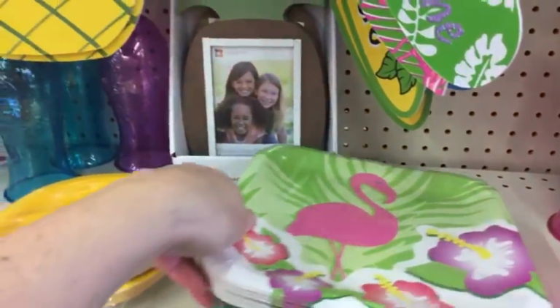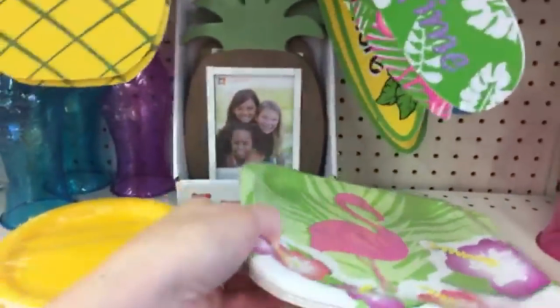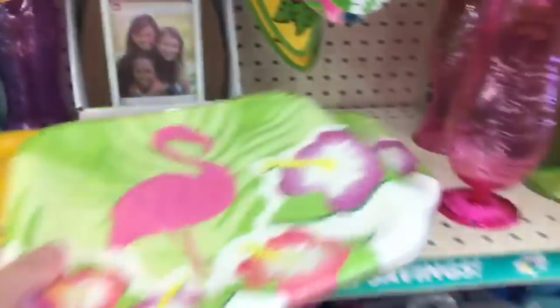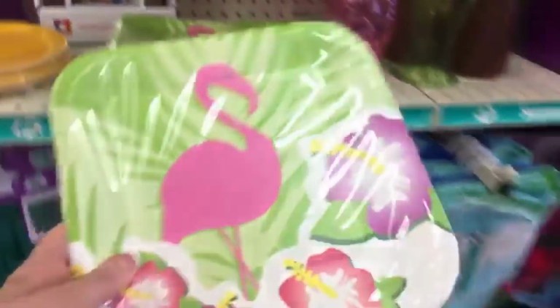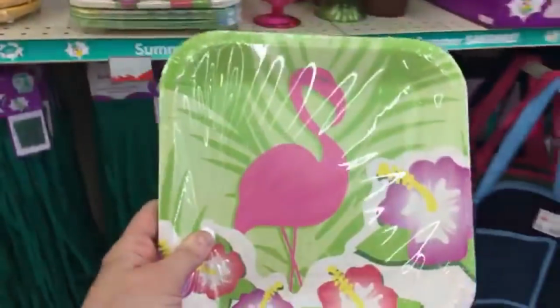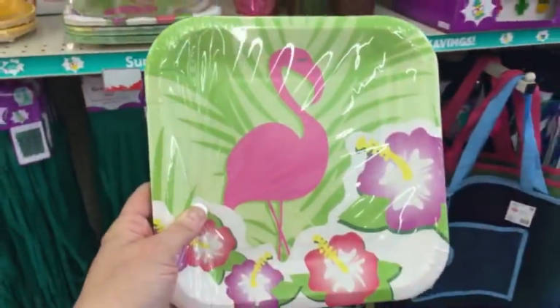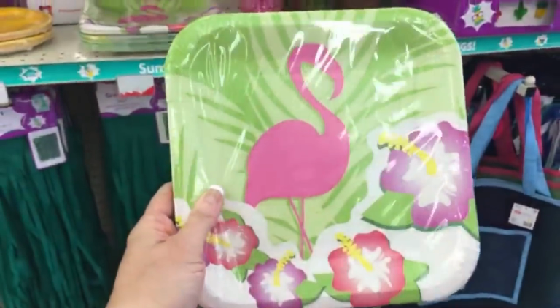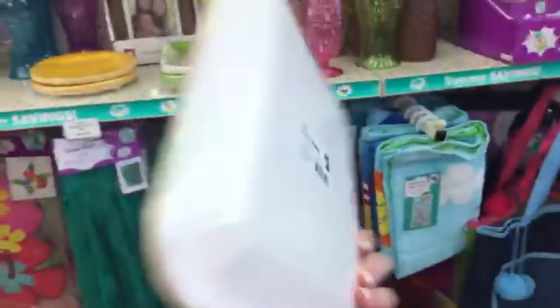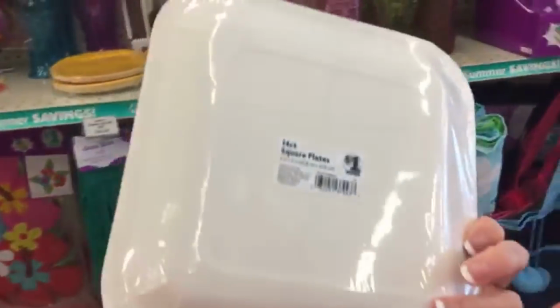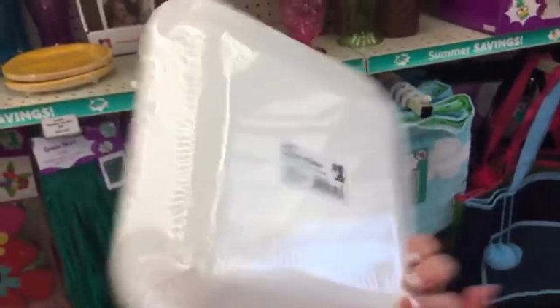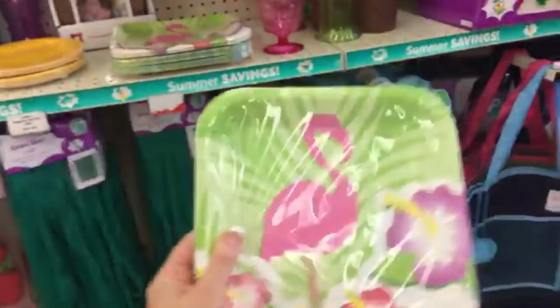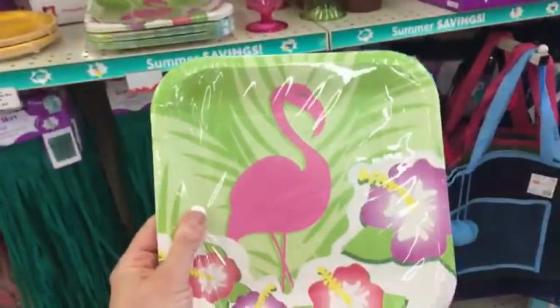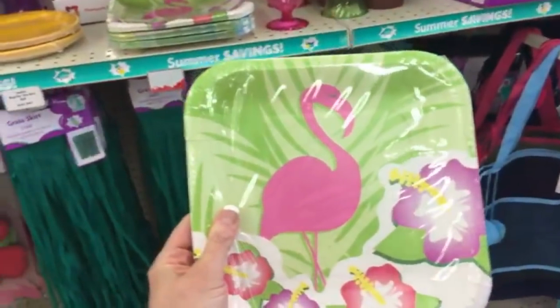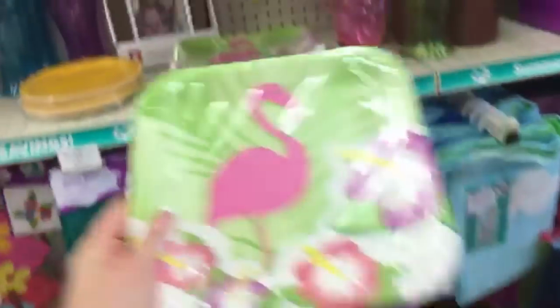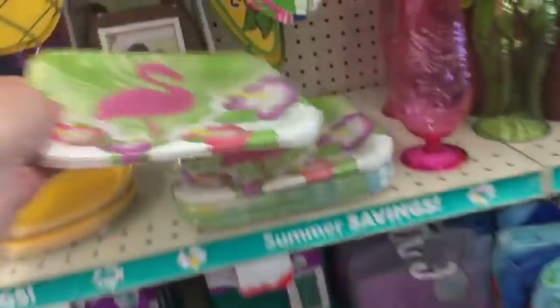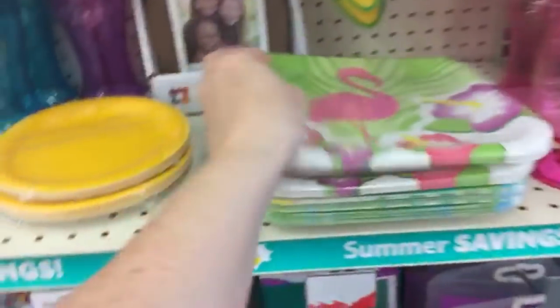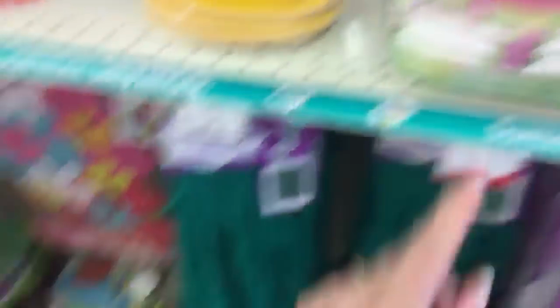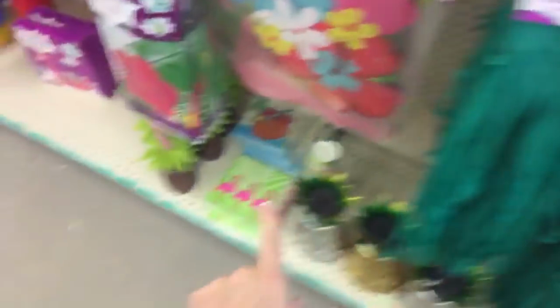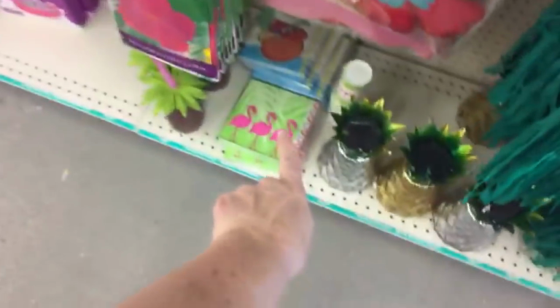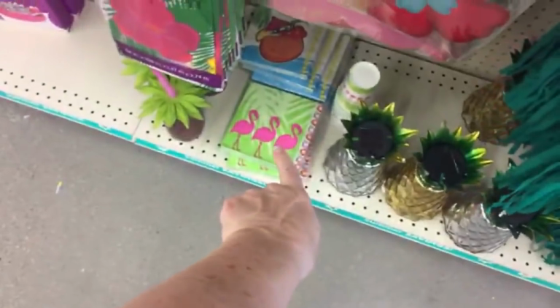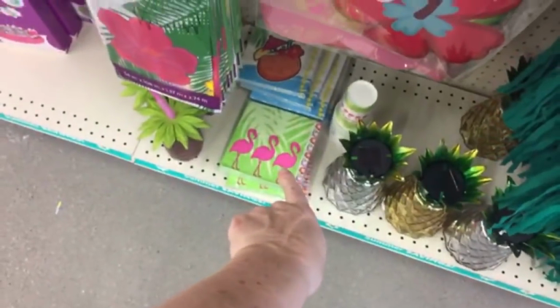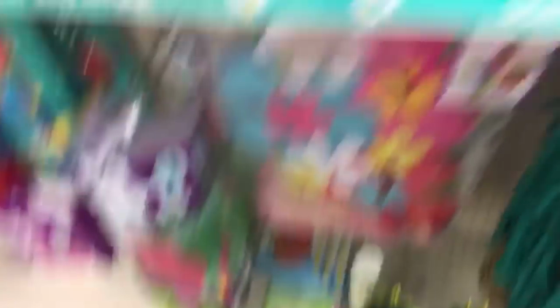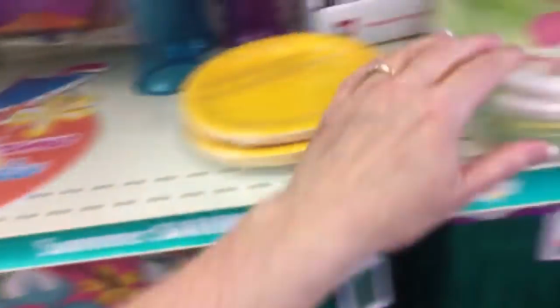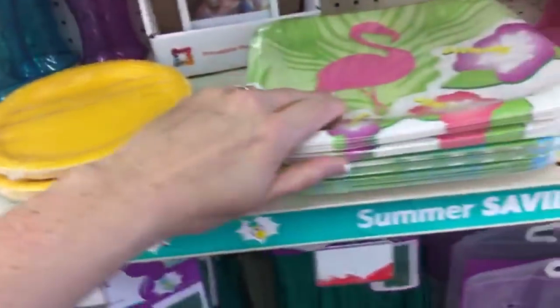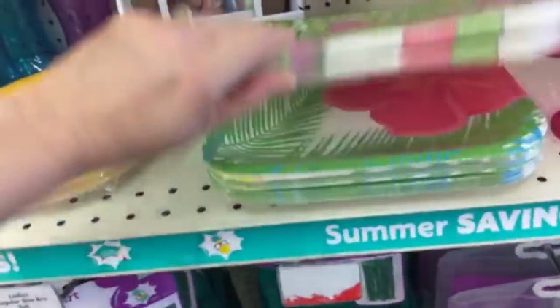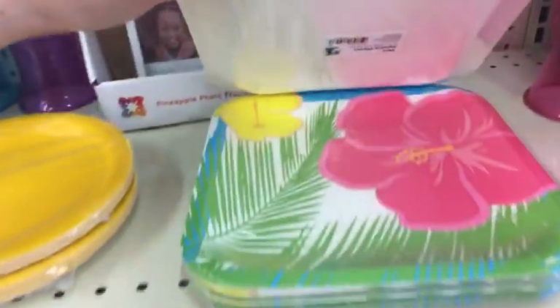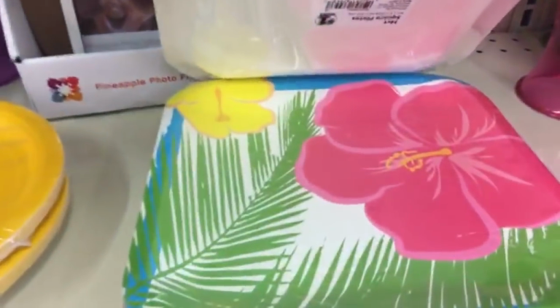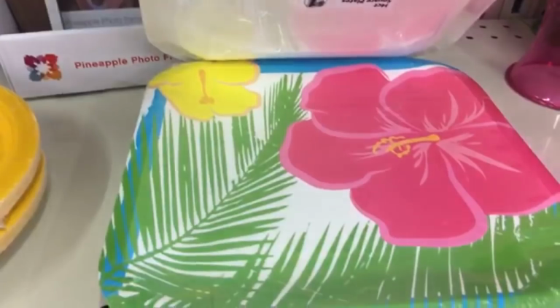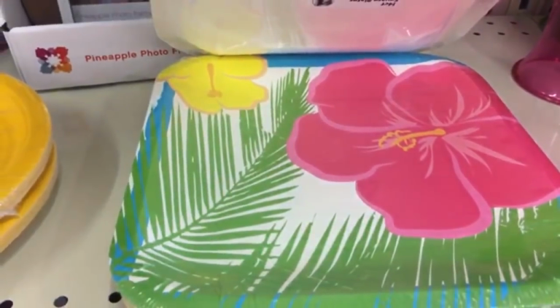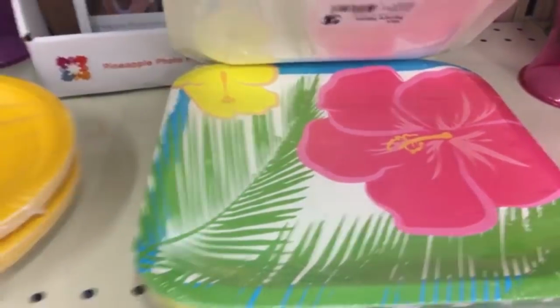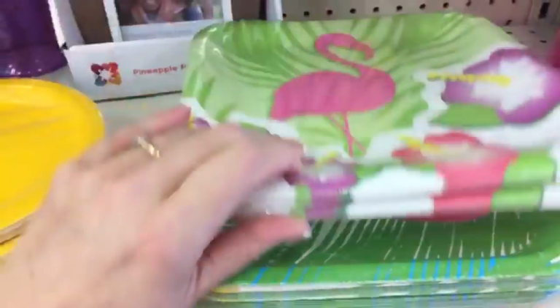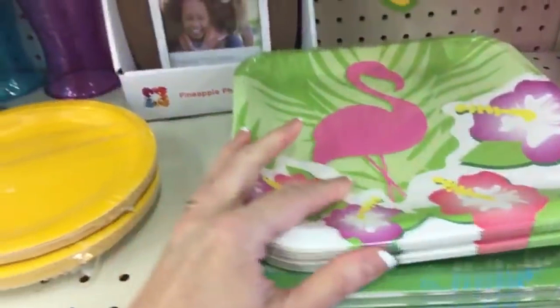Oh look at these plates — just one dollar! And then there's some matching napkins down here also for a dollar. Look at this one — gorgeous.